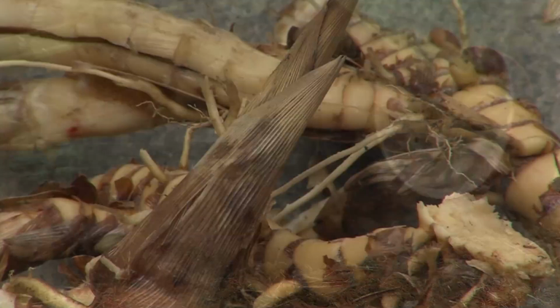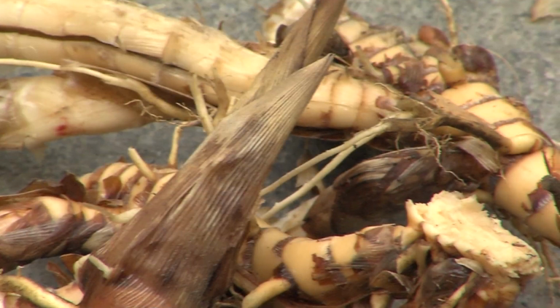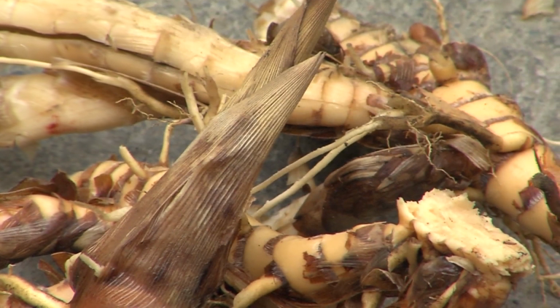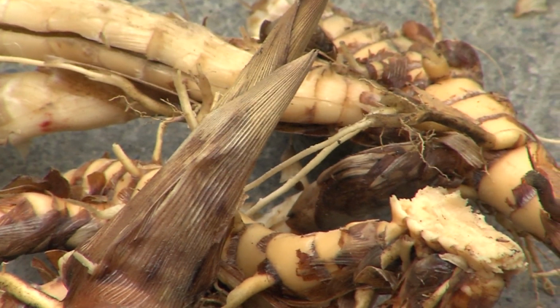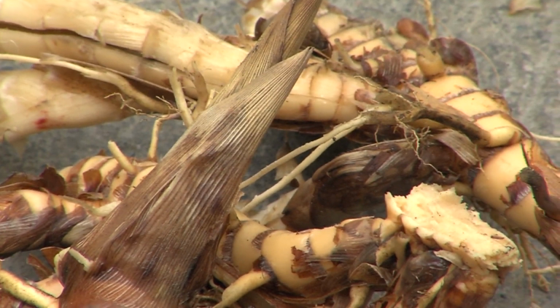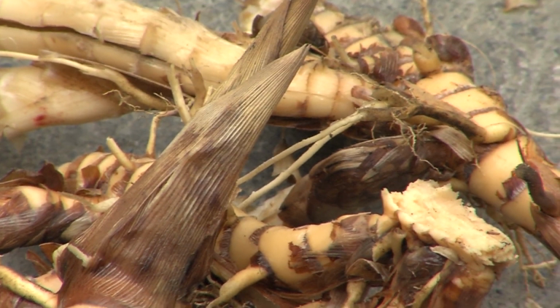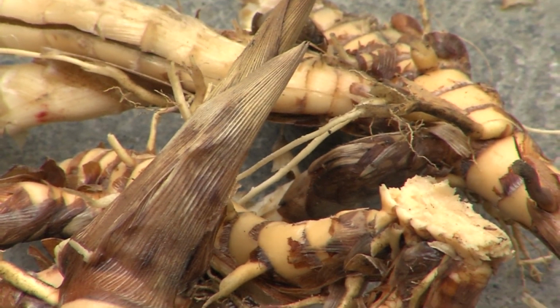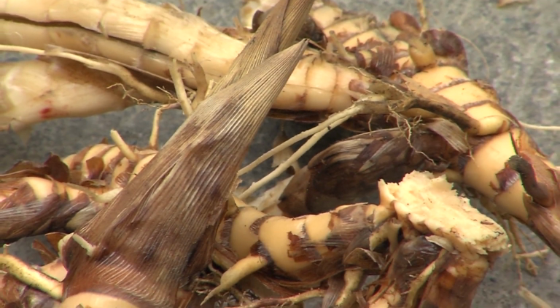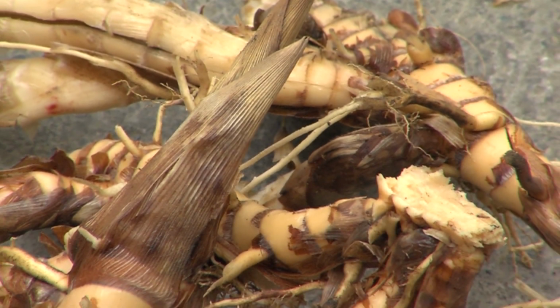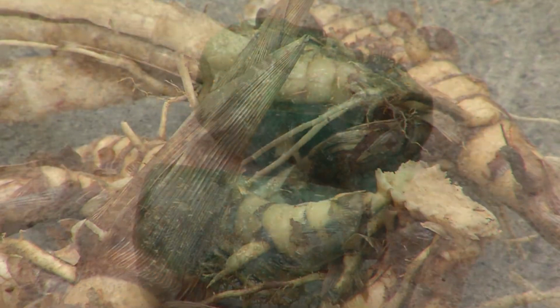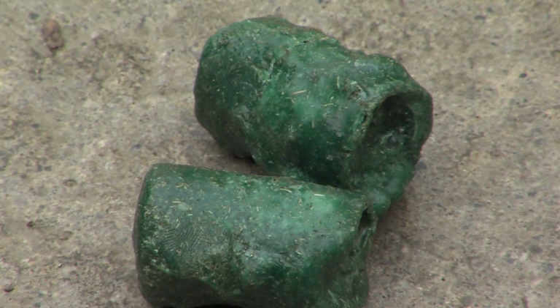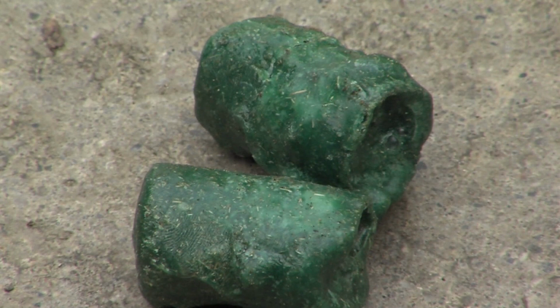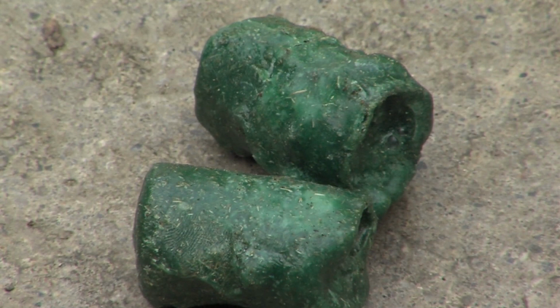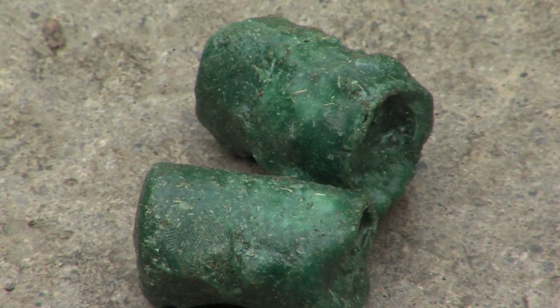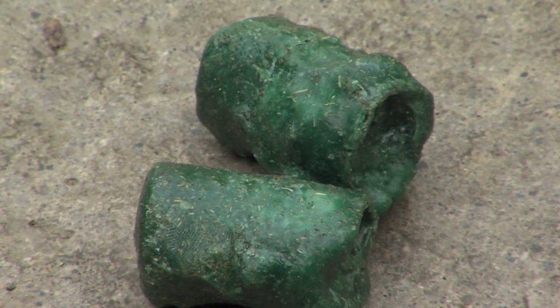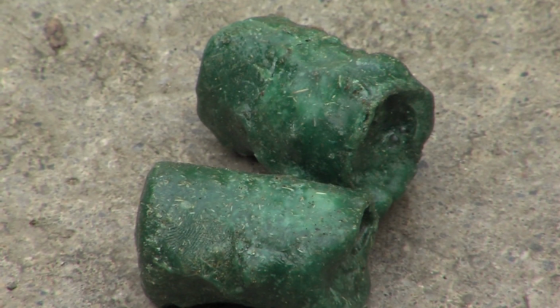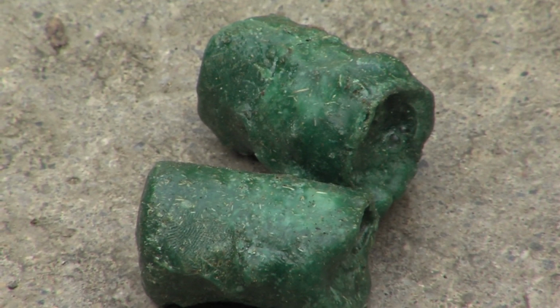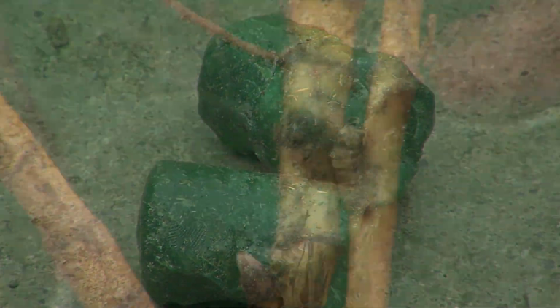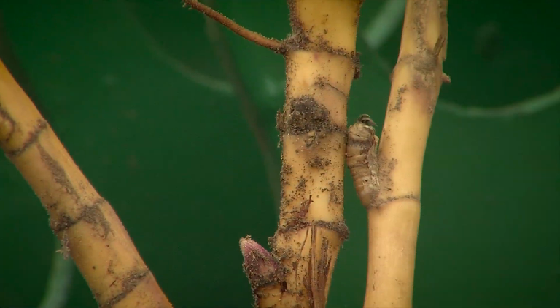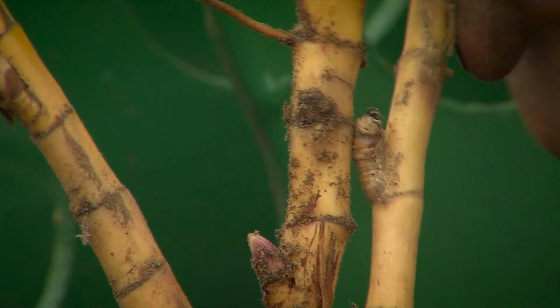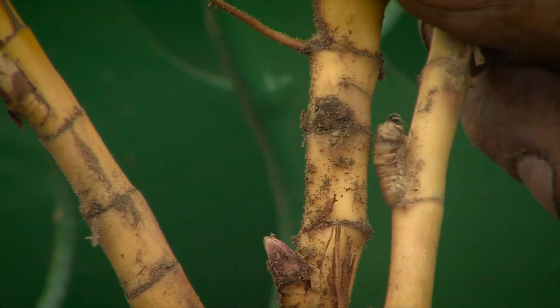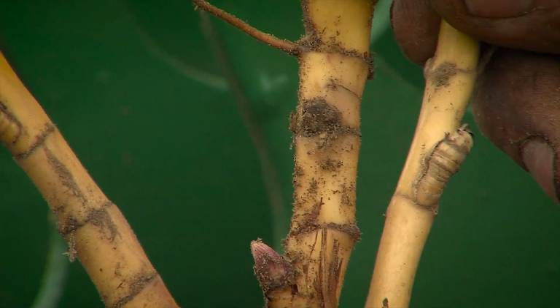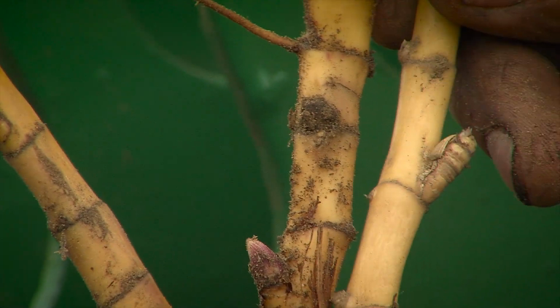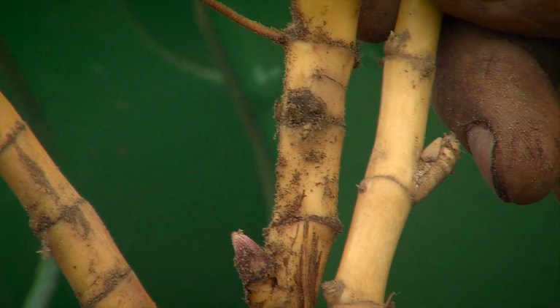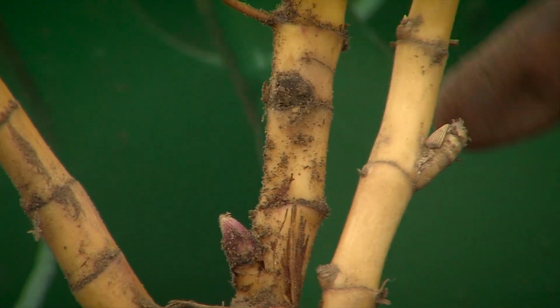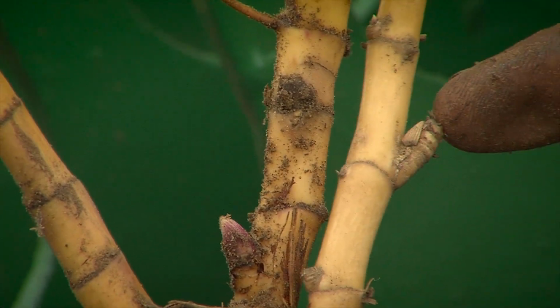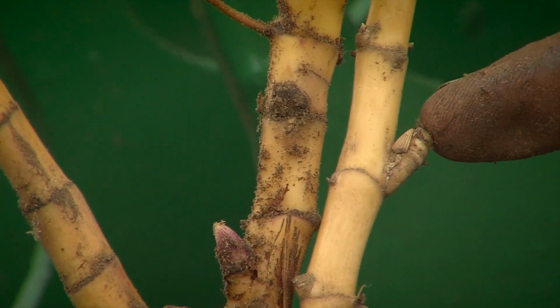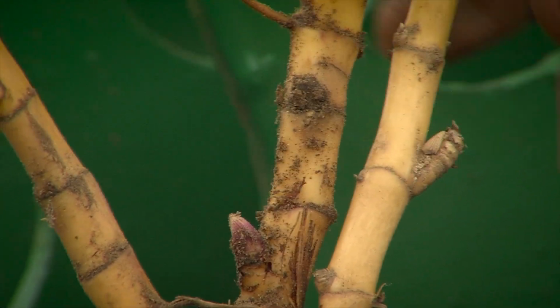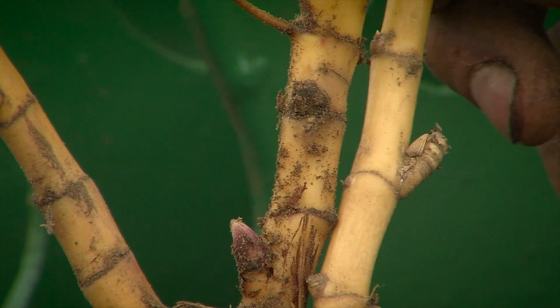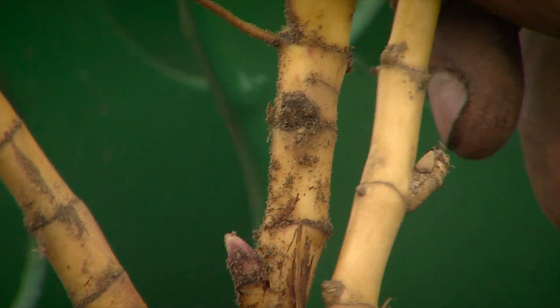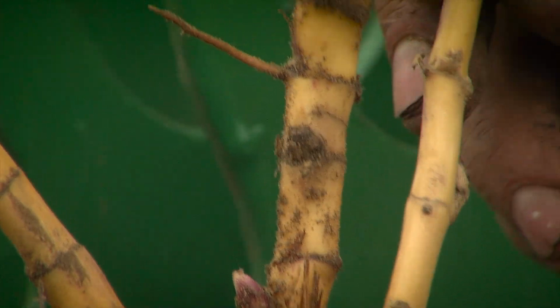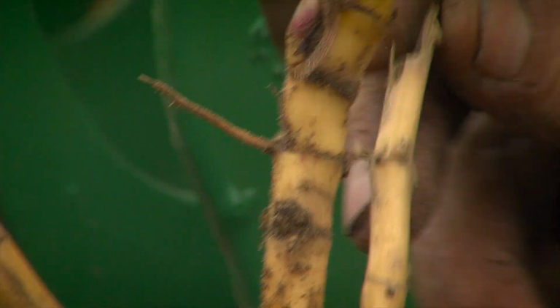Miscanthus stands are propagated directly from rhizomes or plugs generated from rhizomes. The rhizomes are generally harvested from mature plants grown in light soils.